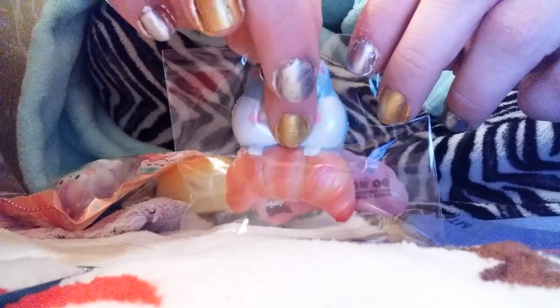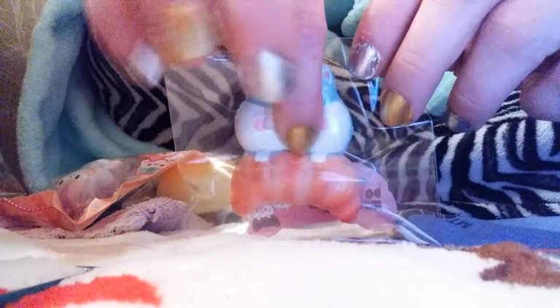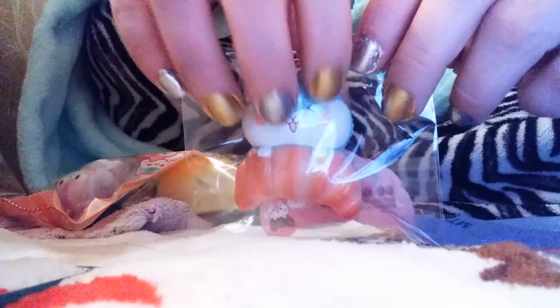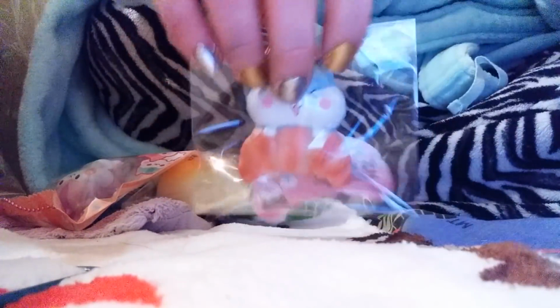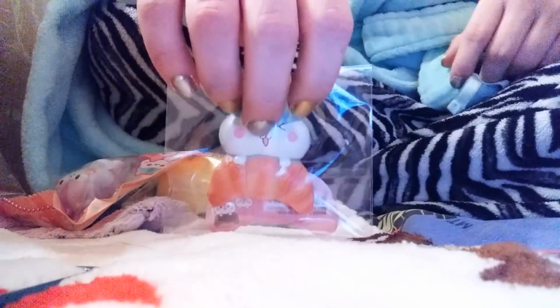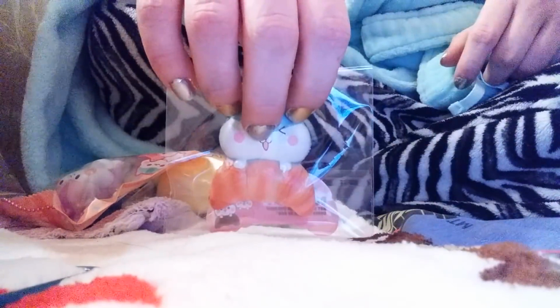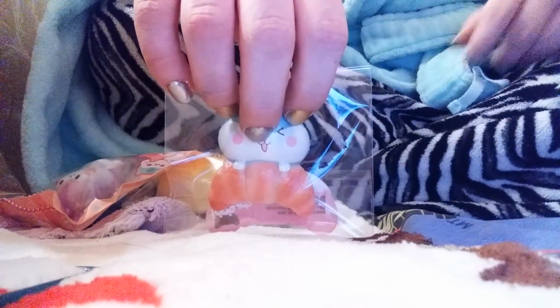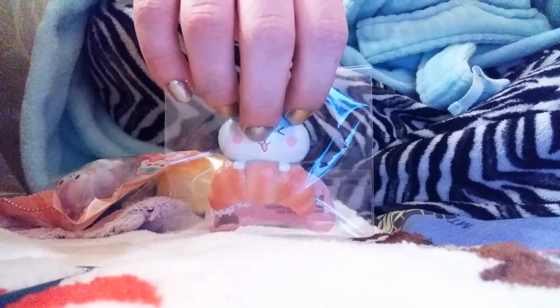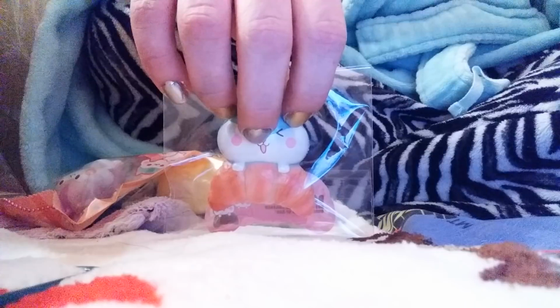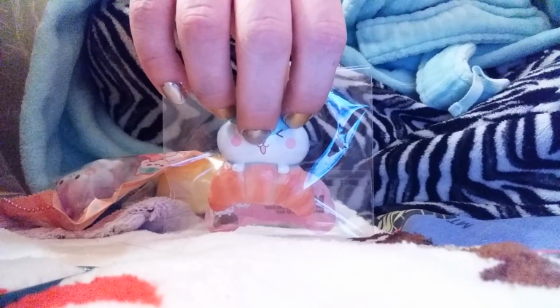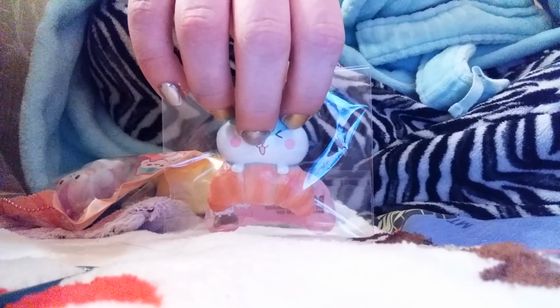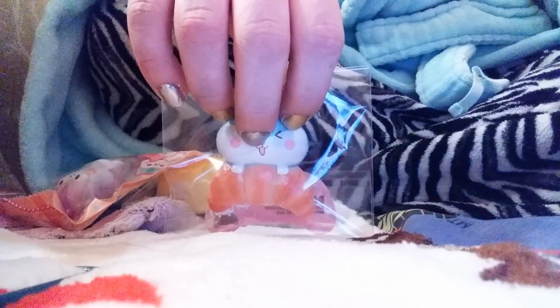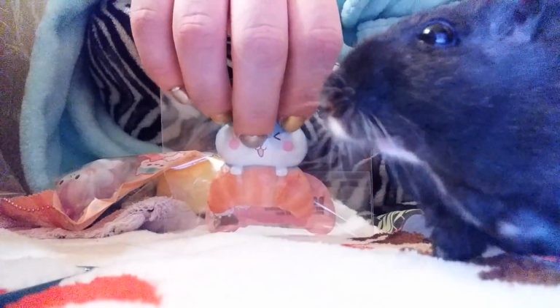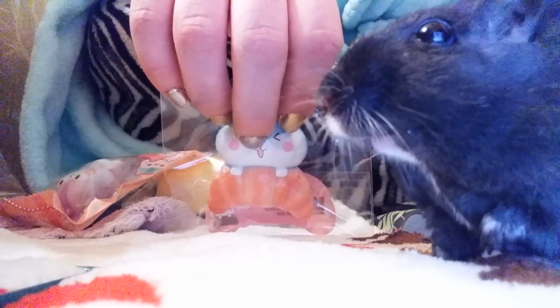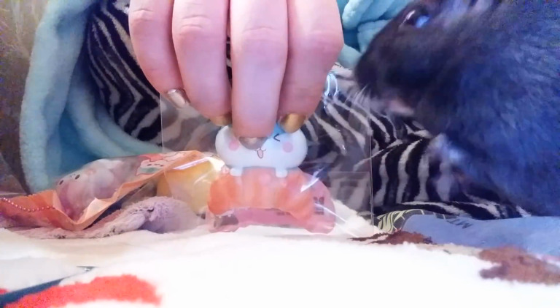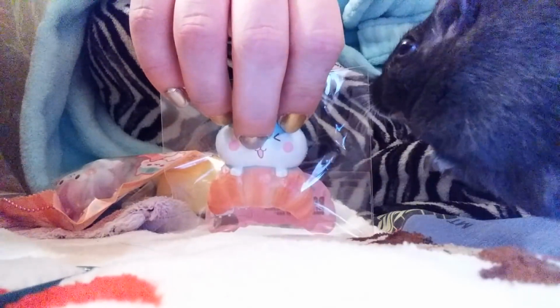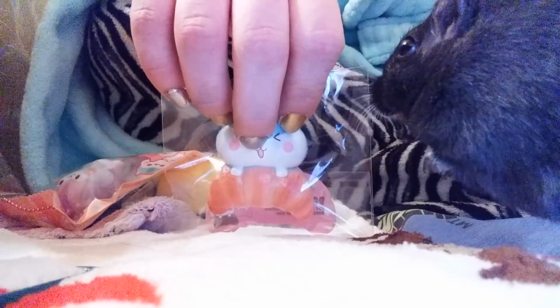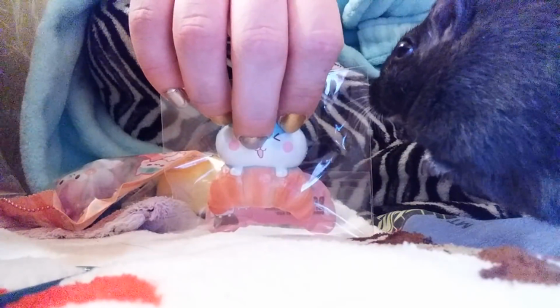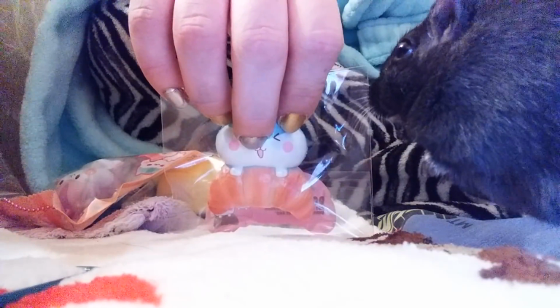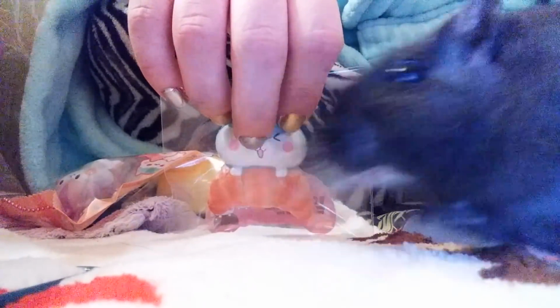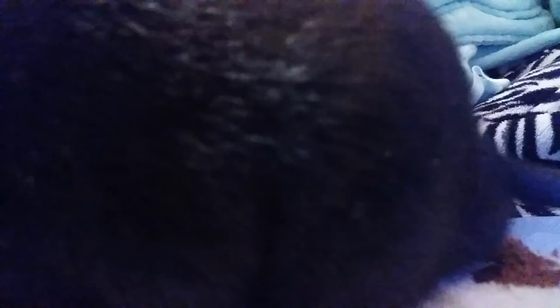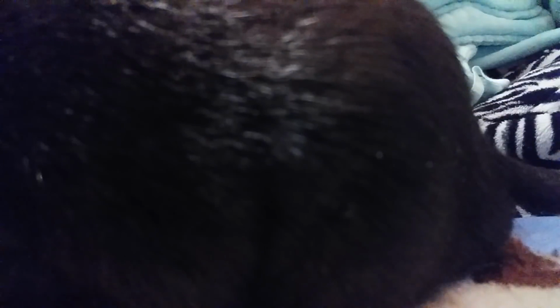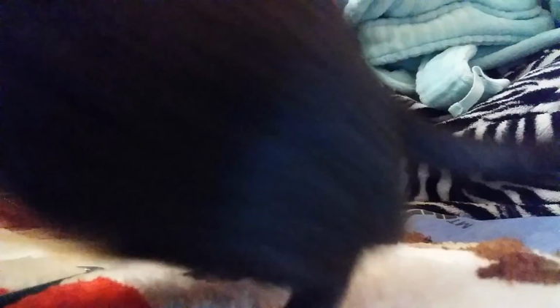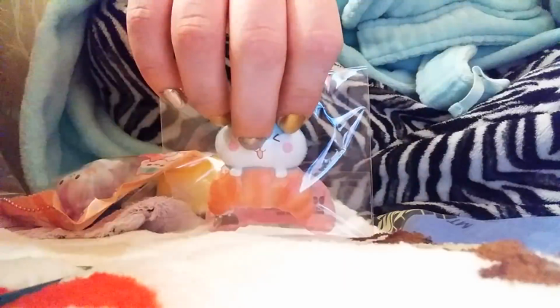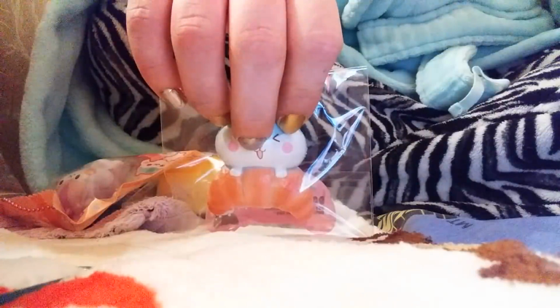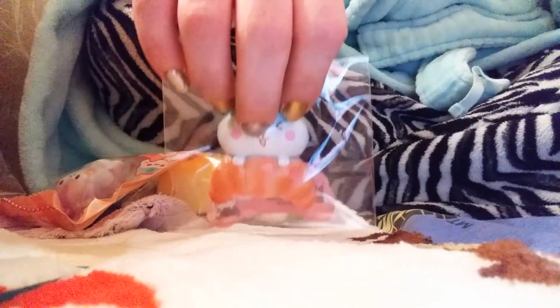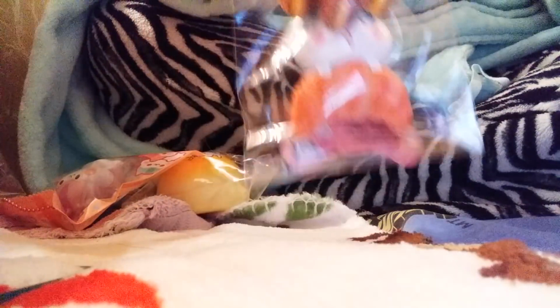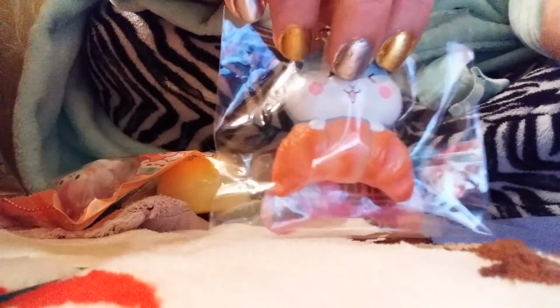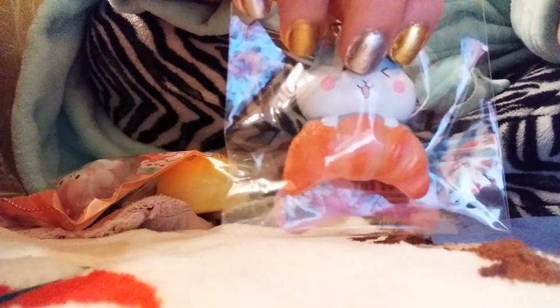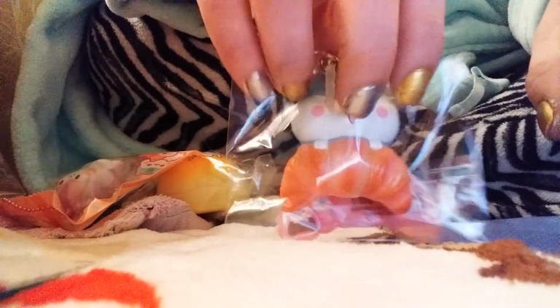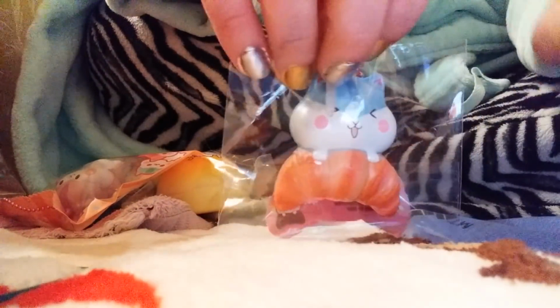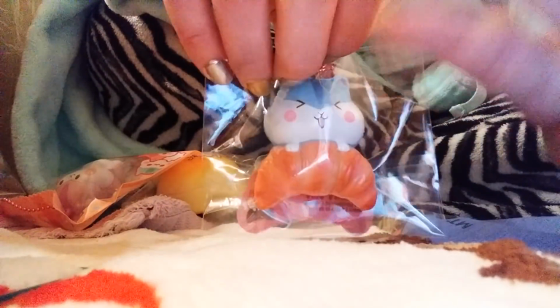That is the last squishy in this package, and this little butterball is being so naughty! All right guys, I'll see you tomorrow — bye!